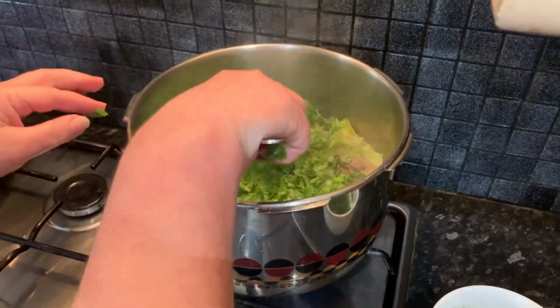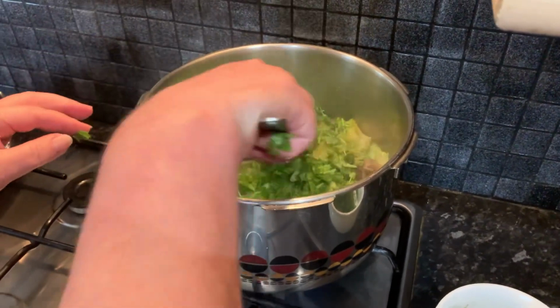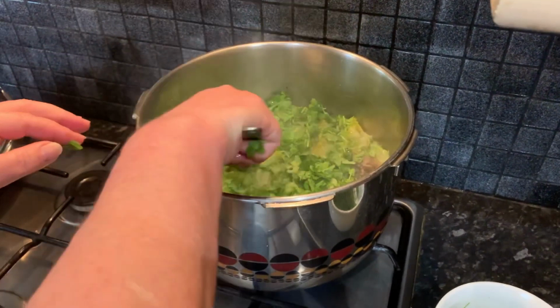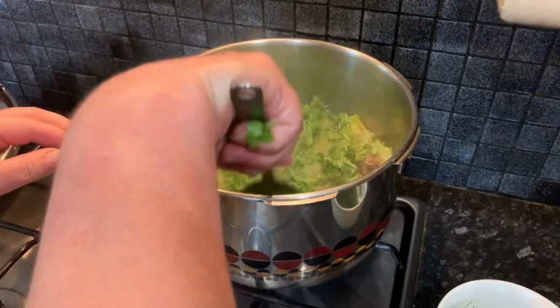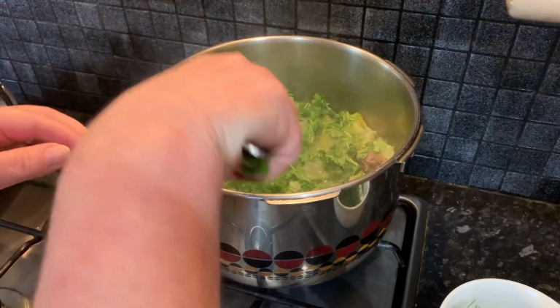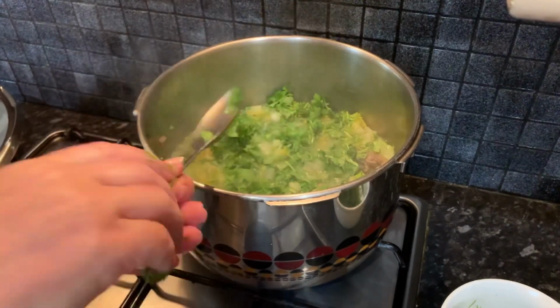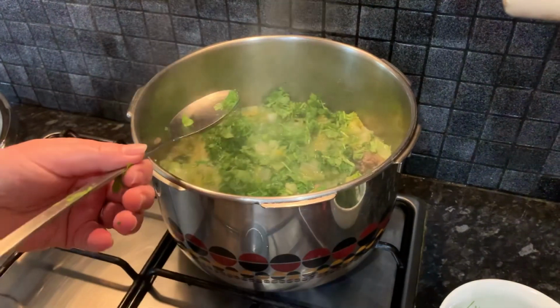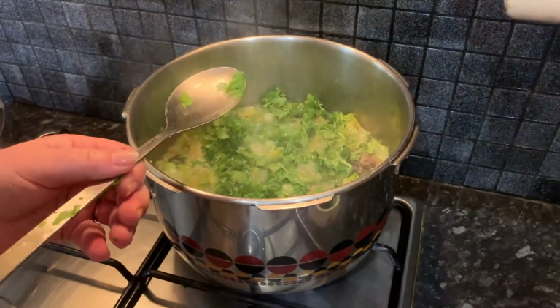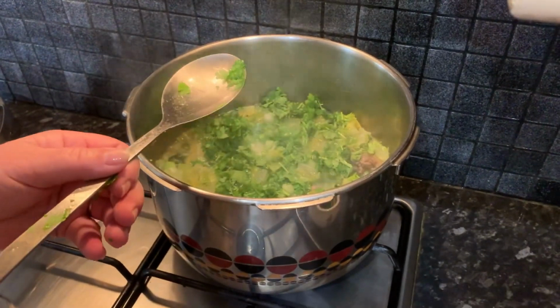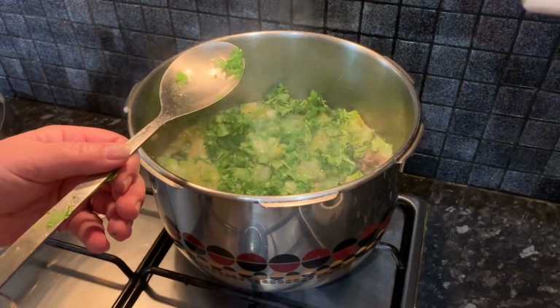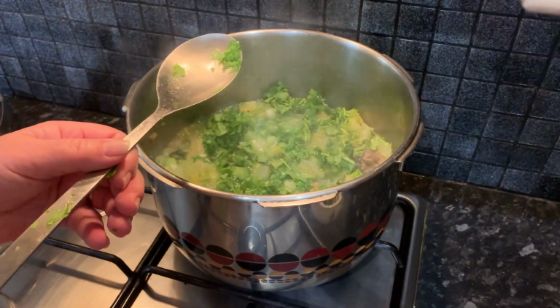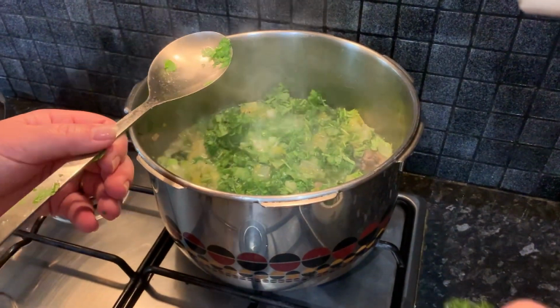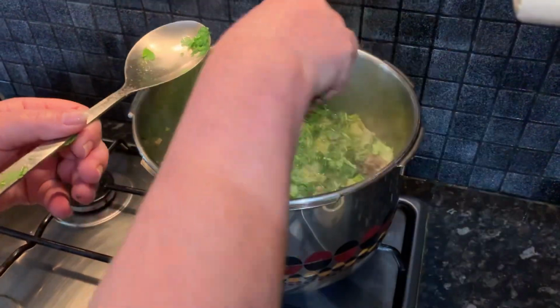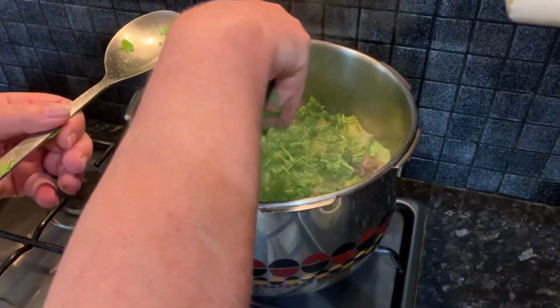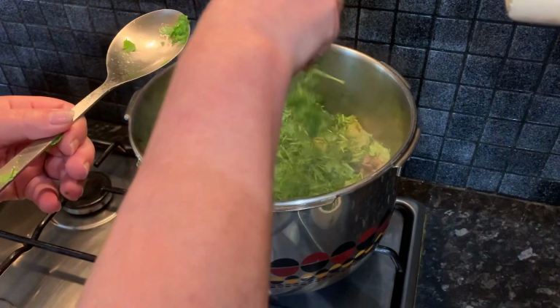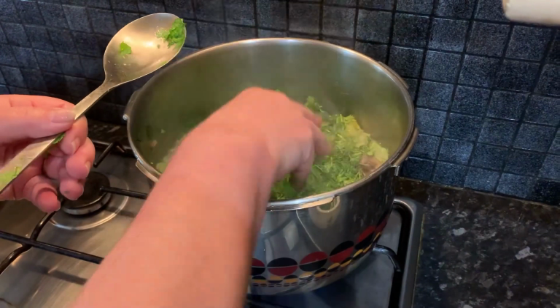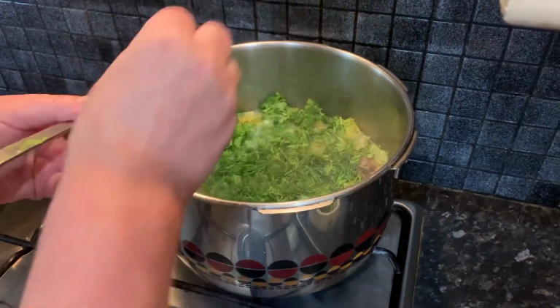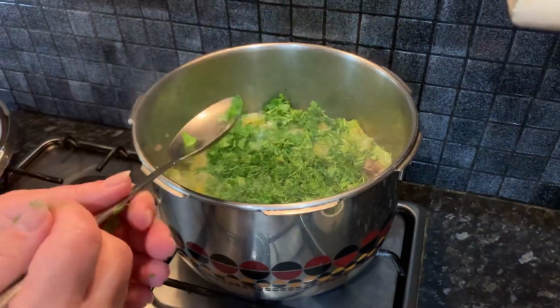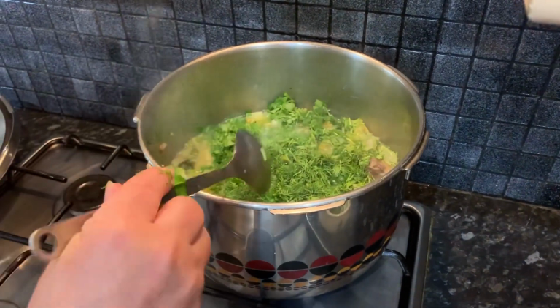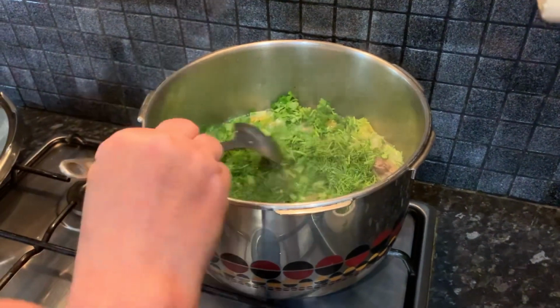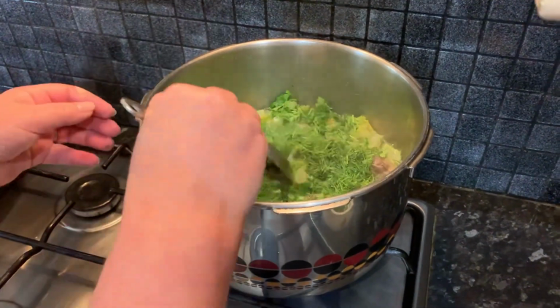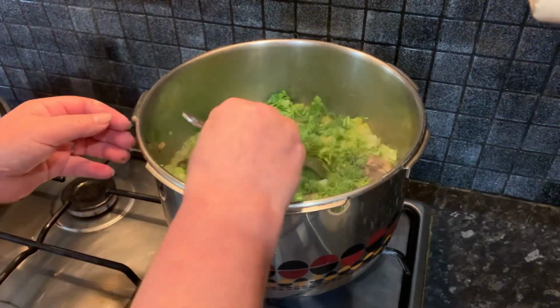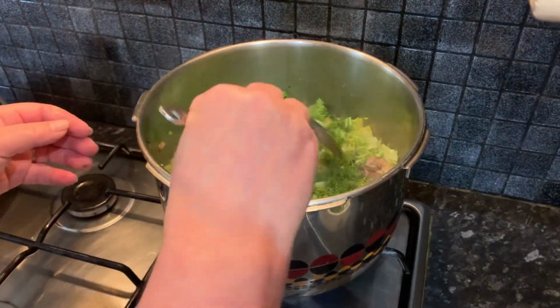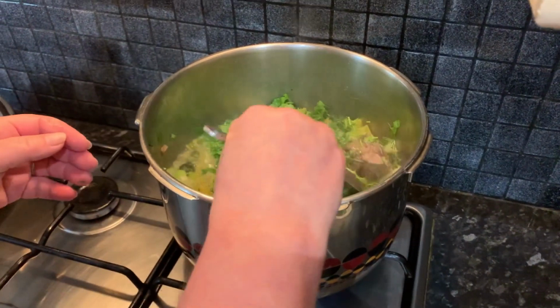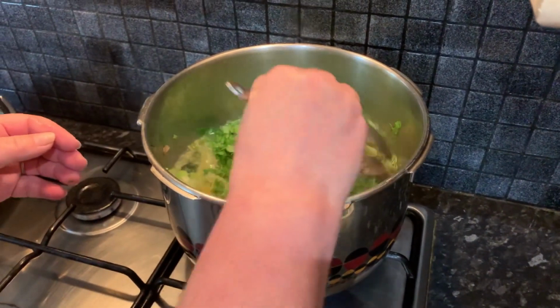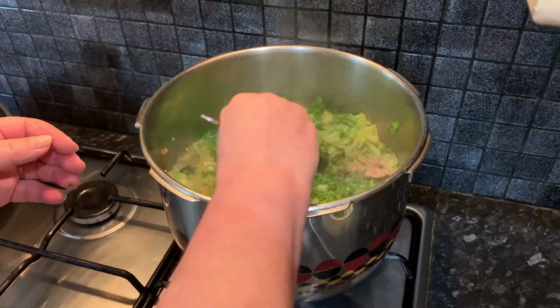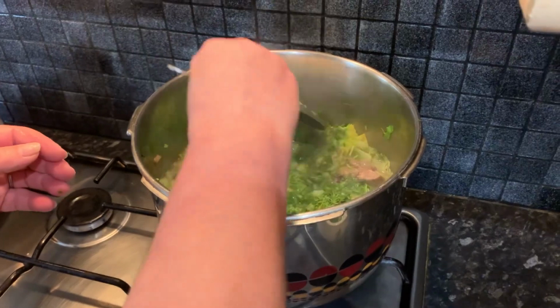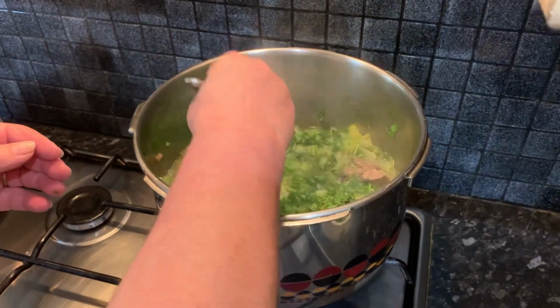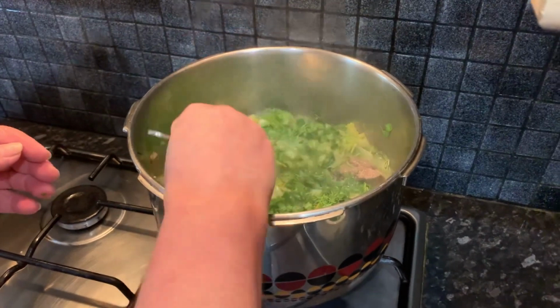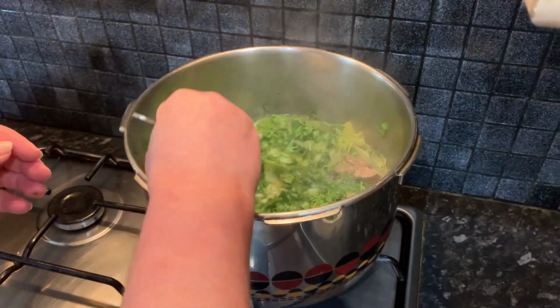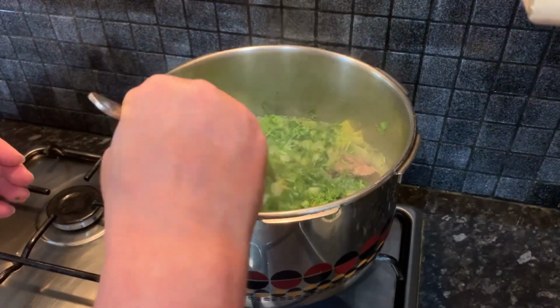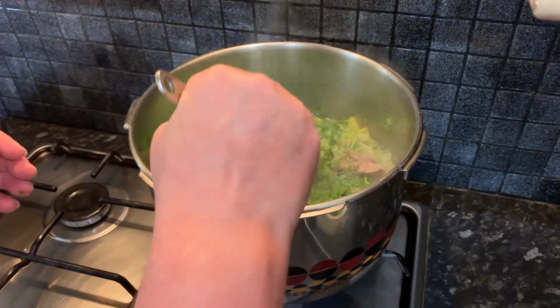Now we're going to add our parsley and herbs, mixing them with a spoon just patting them down. And some of our dill — just half of it at the moment — and we're going to leave this for 10 minutes.